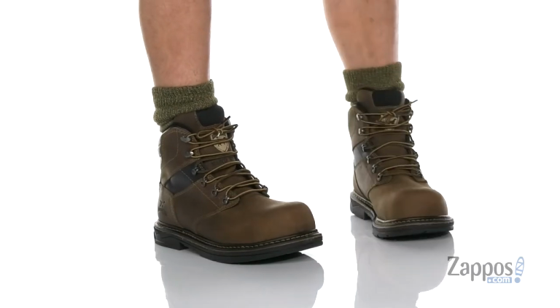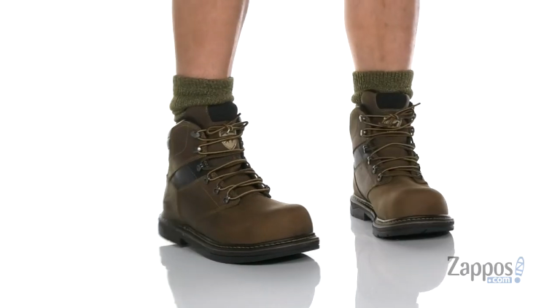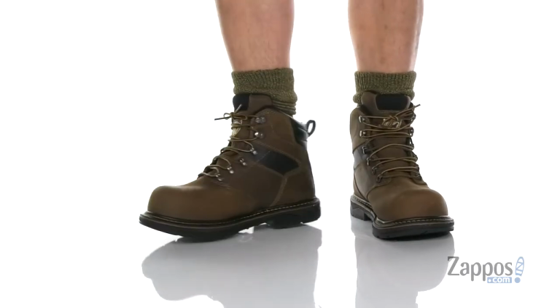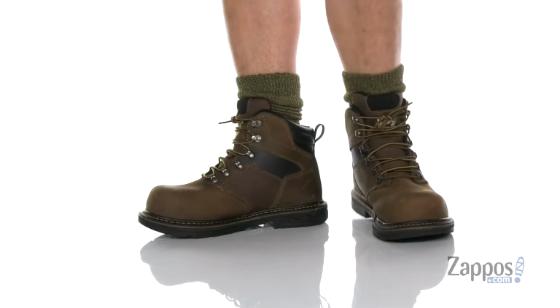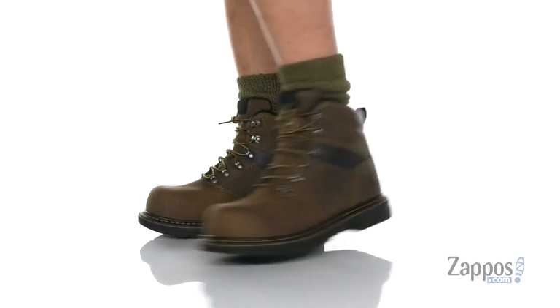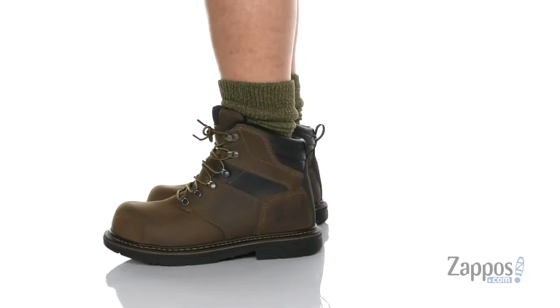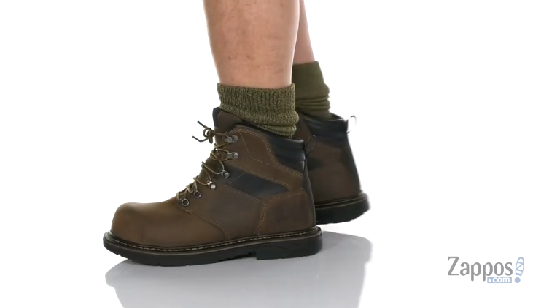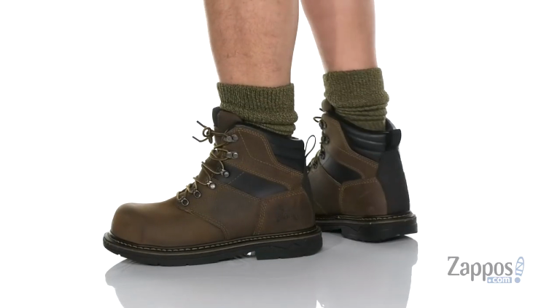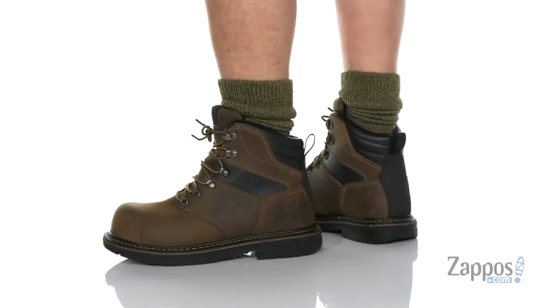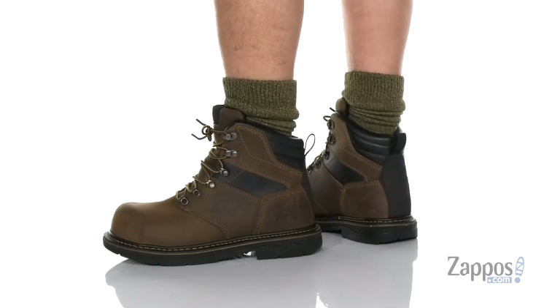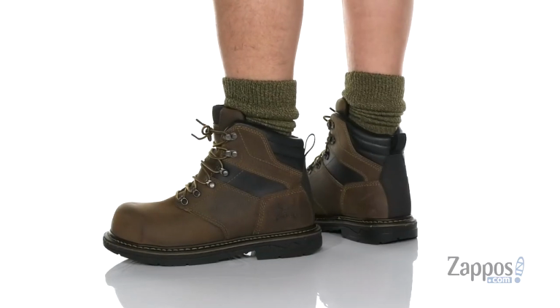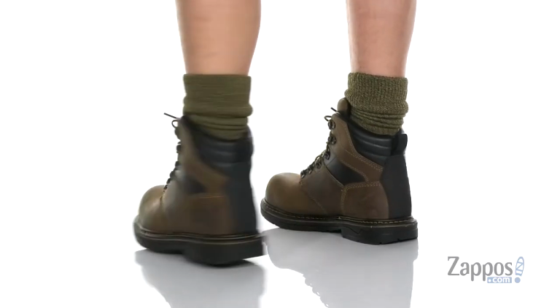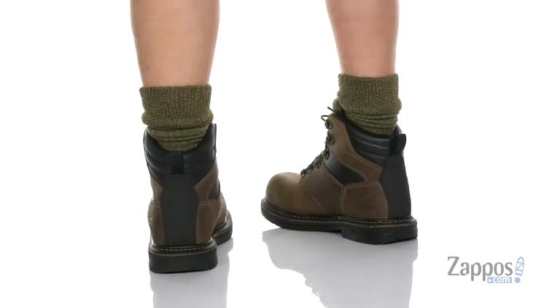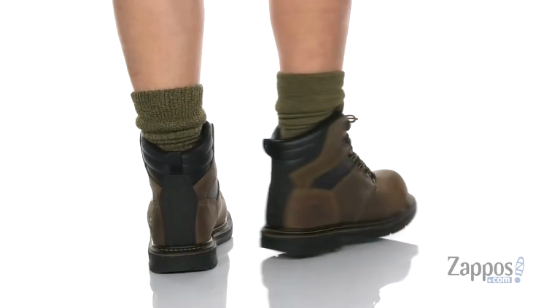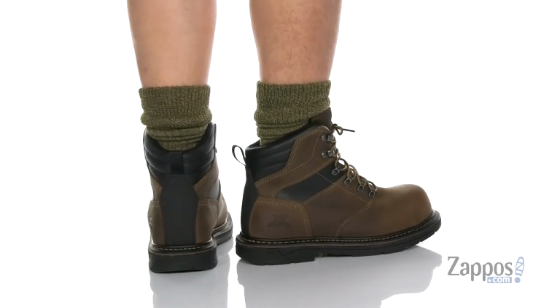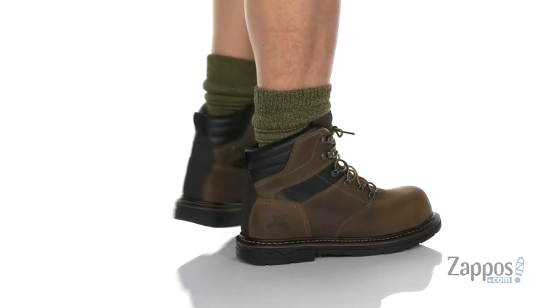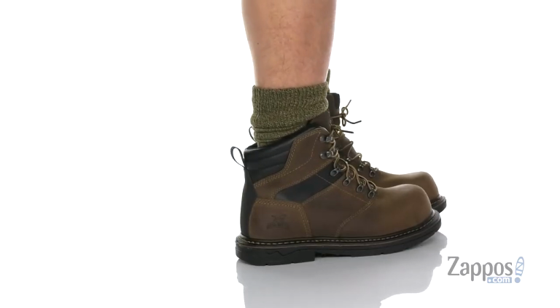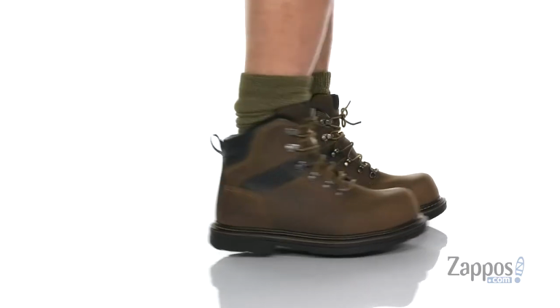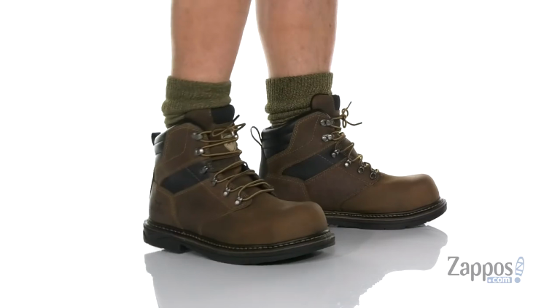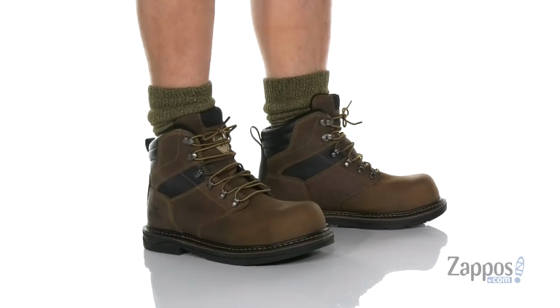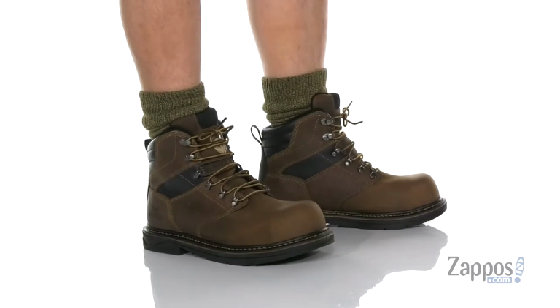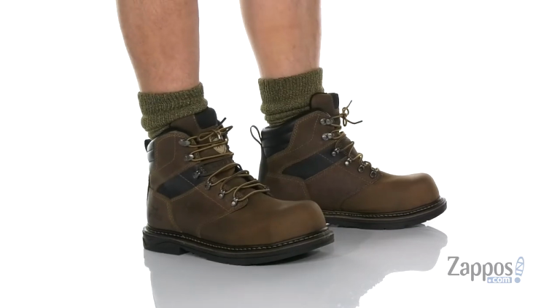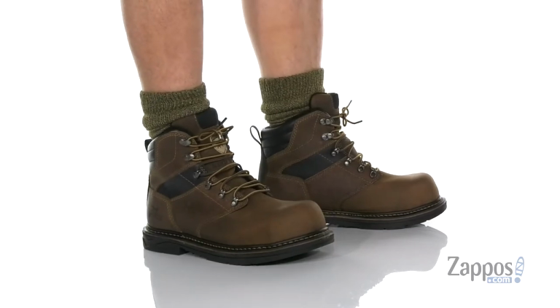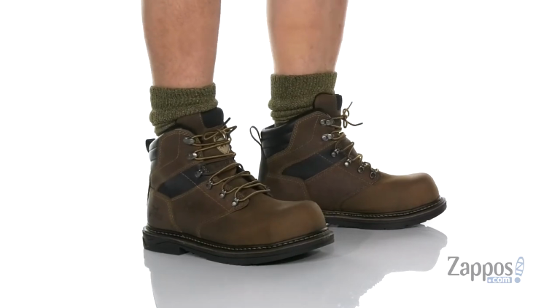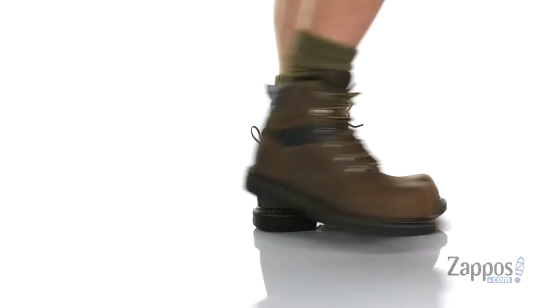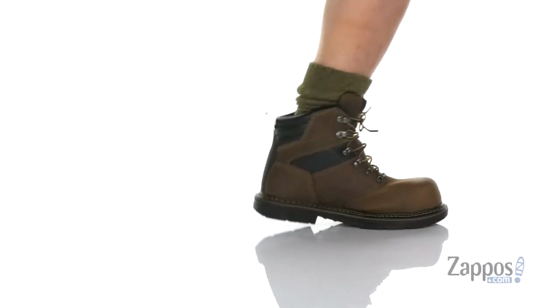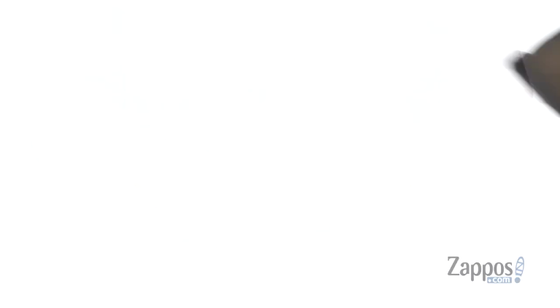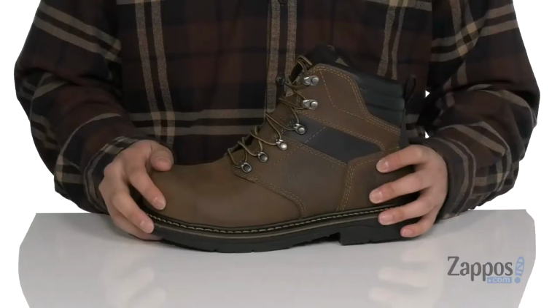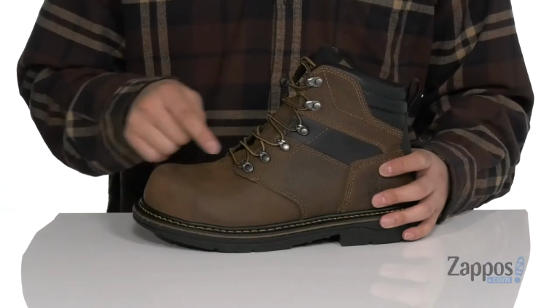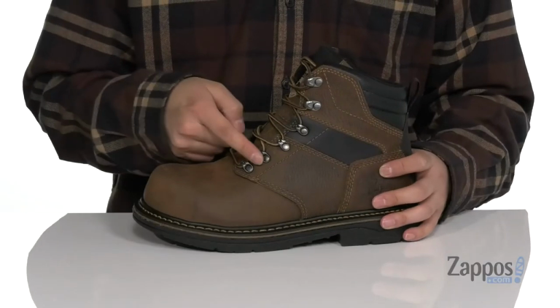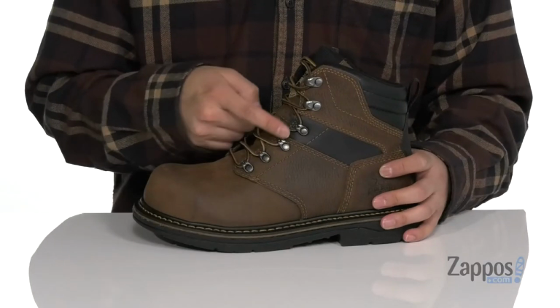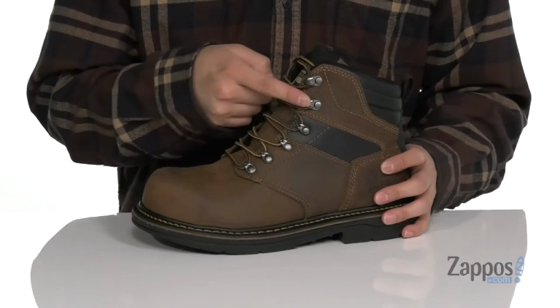This rugged boot from Irish Setter features a Trout Brook full grain leather upper. You've also got abrasion resistant designs at the heel and a non-metallic toe to help protect your feet. A unique lace-up design with quick hook loops up top provide an easy and secure fit.